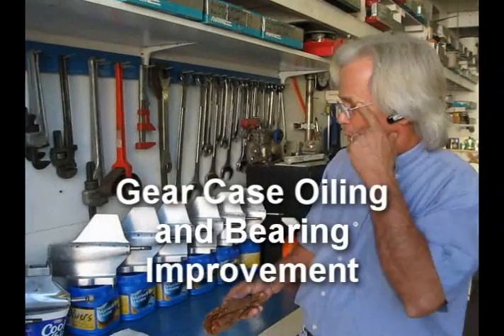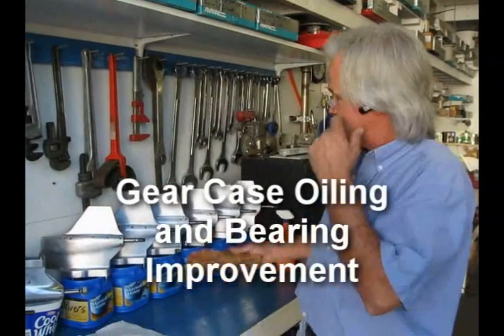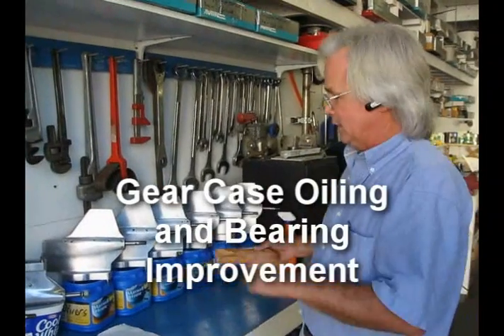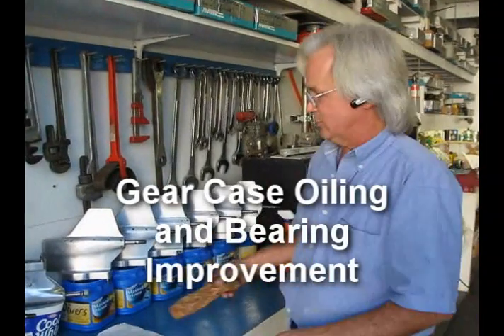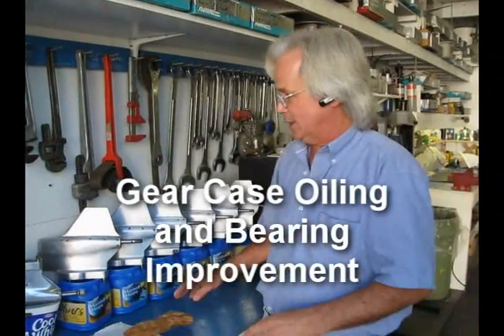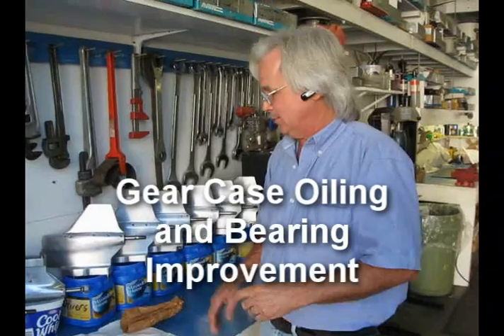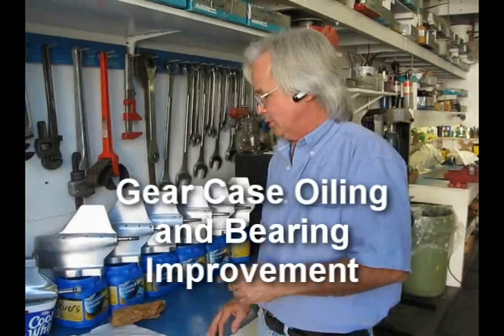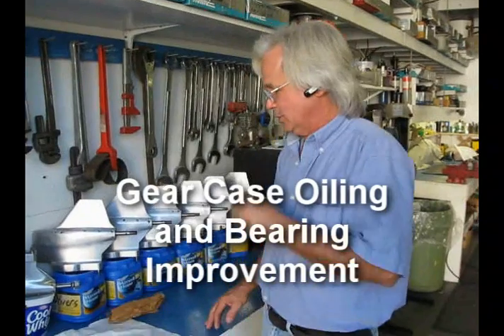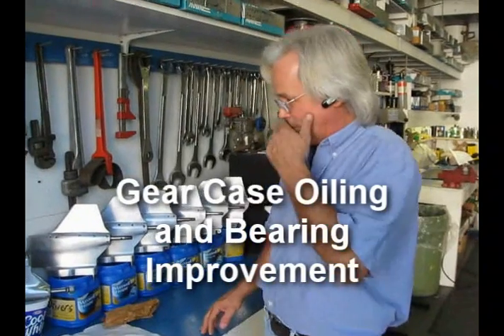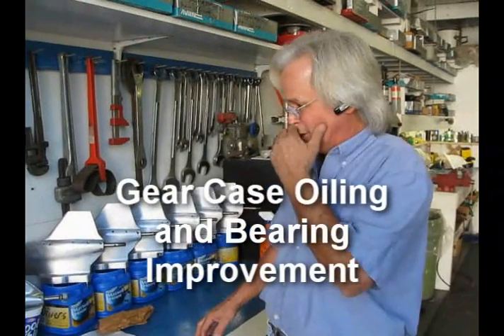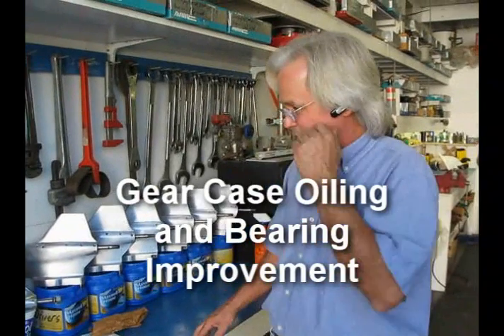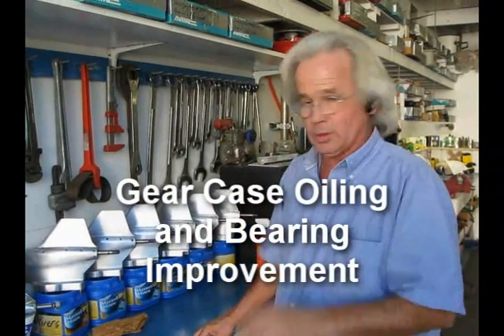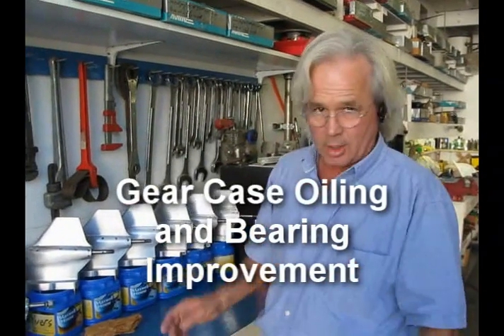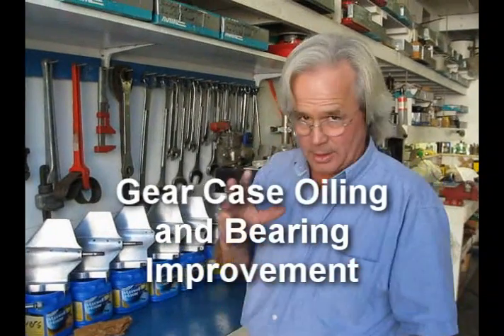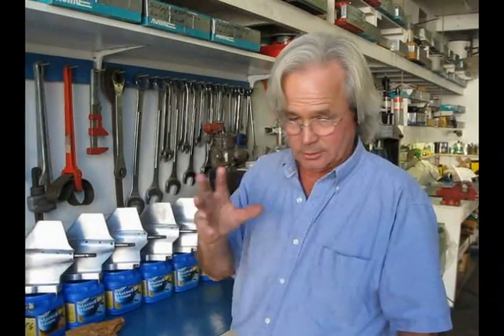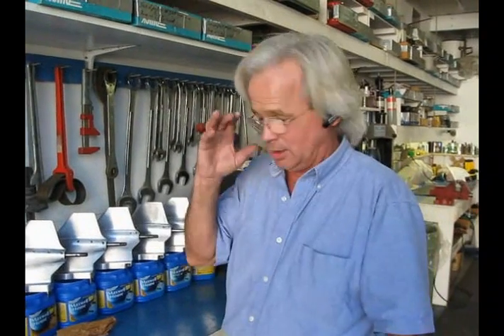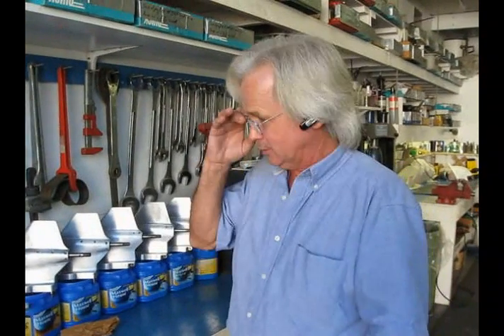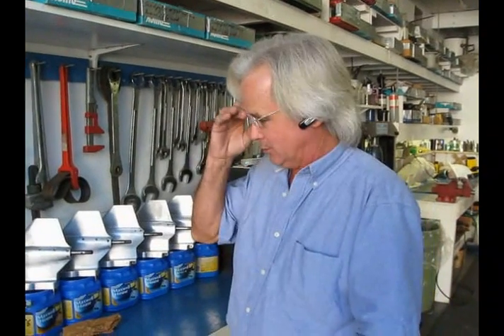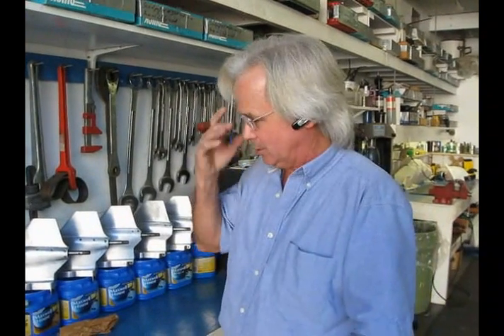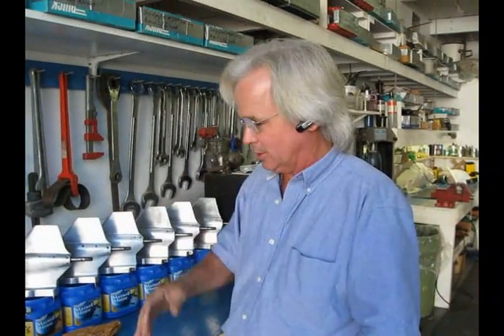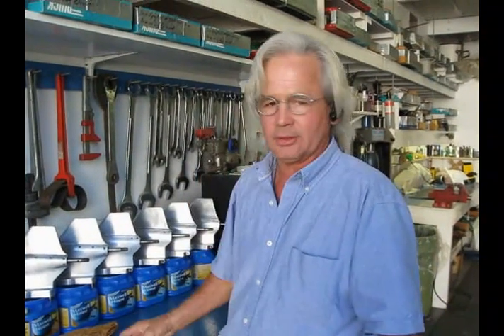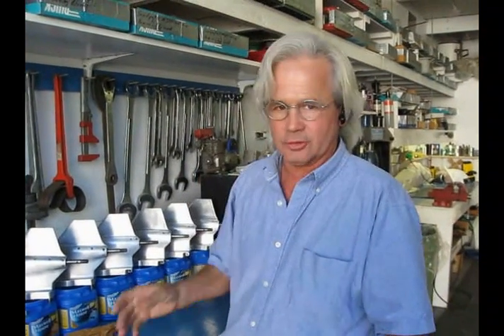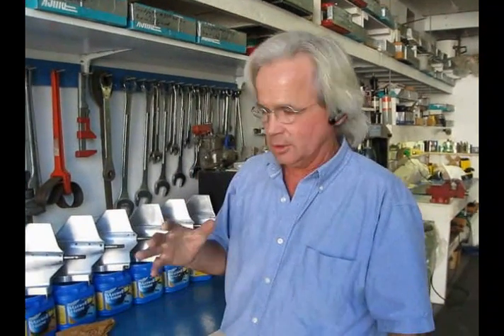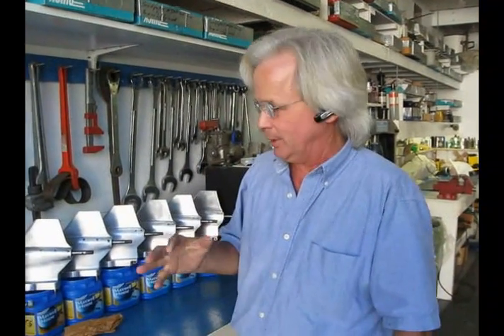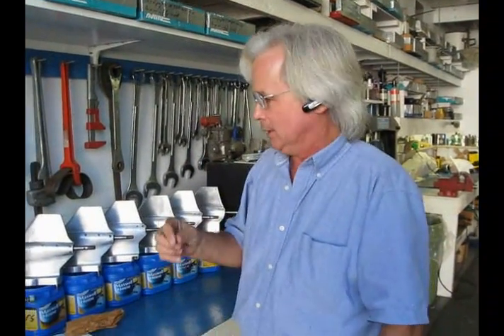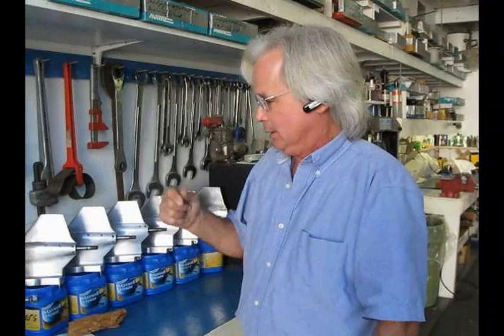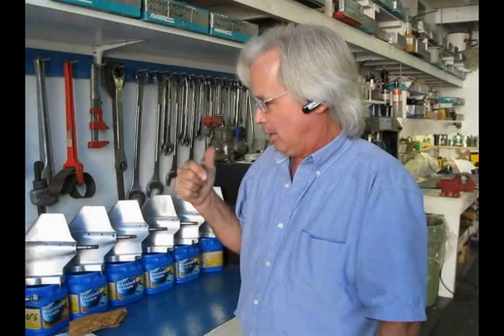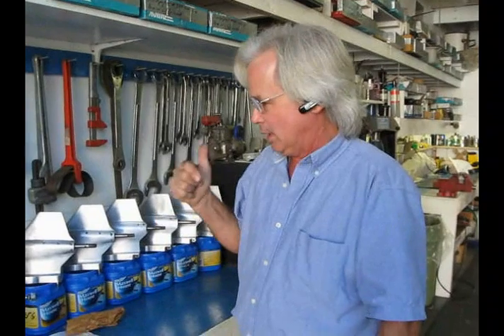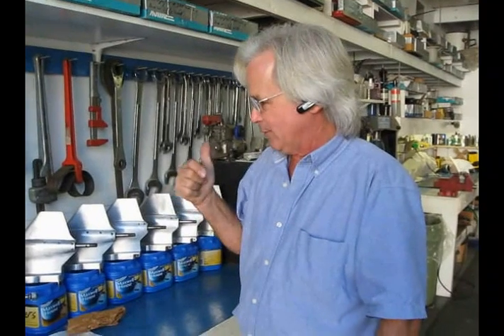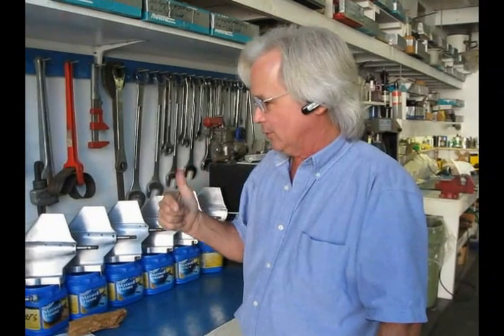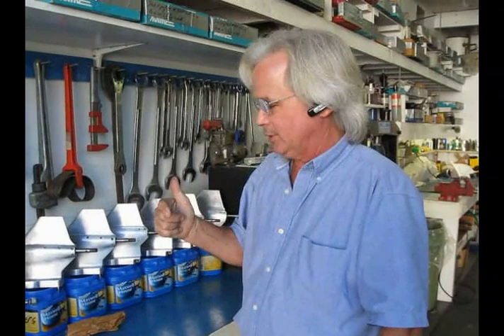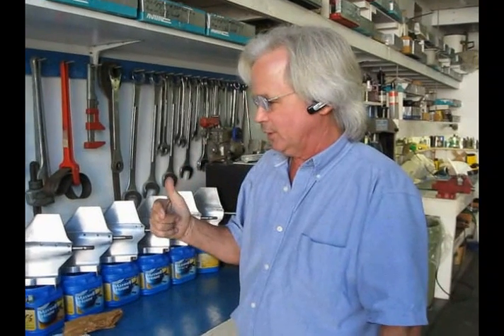Oil change for doing lower units, and we're going to talk about Yamato gear cases just a little bit and what I've found over the years.